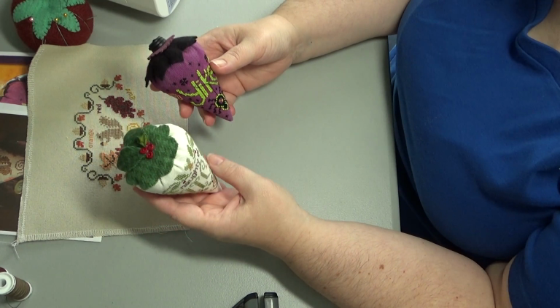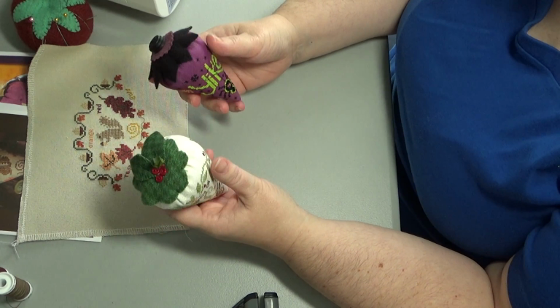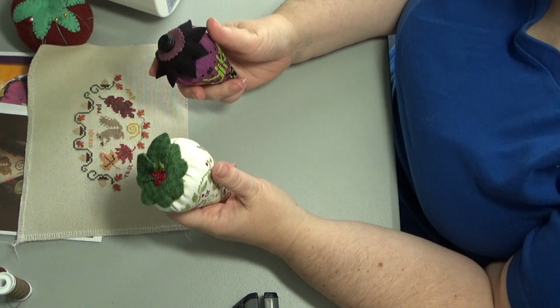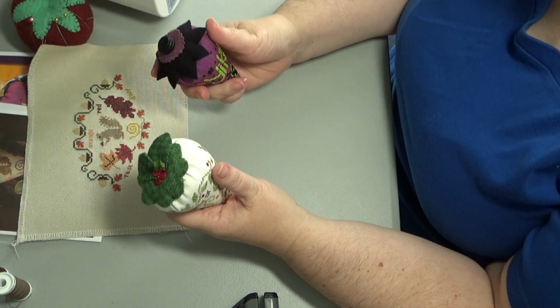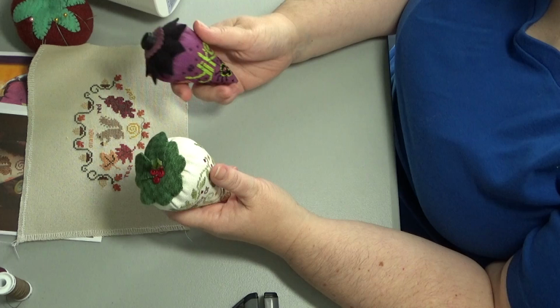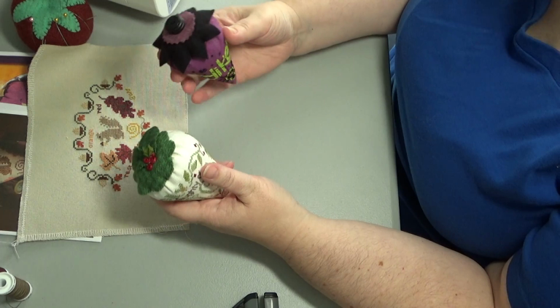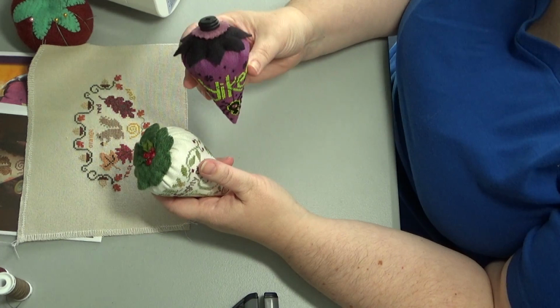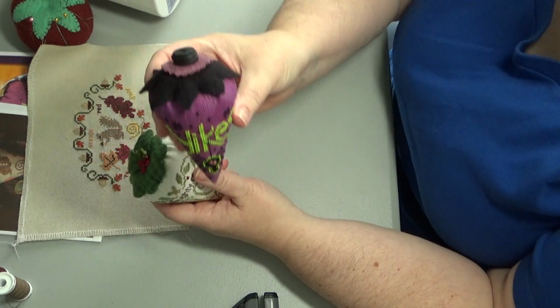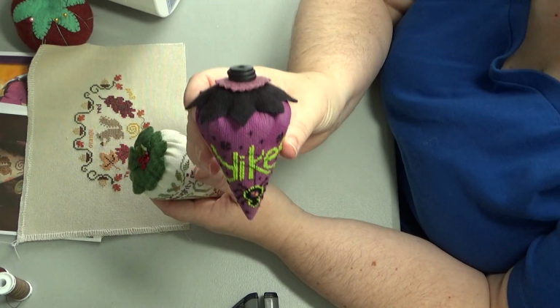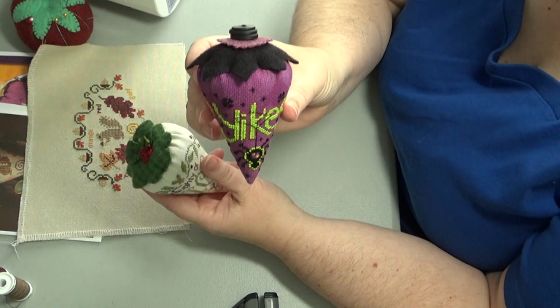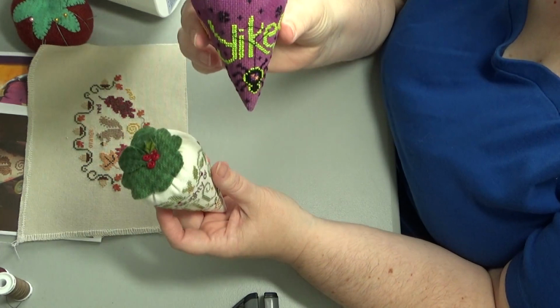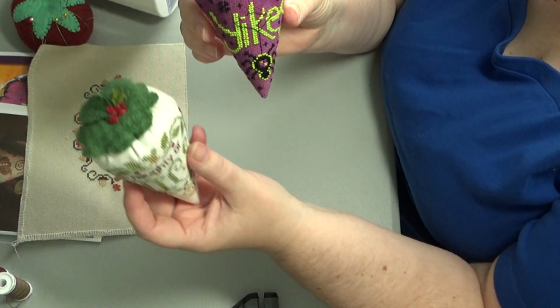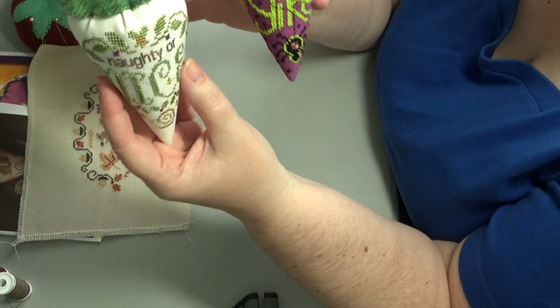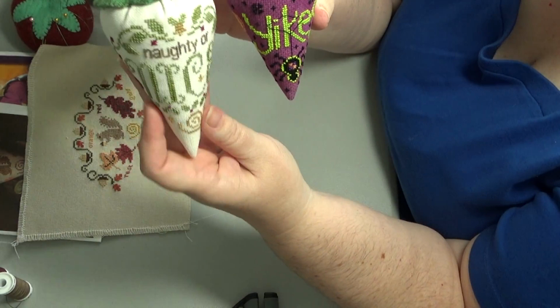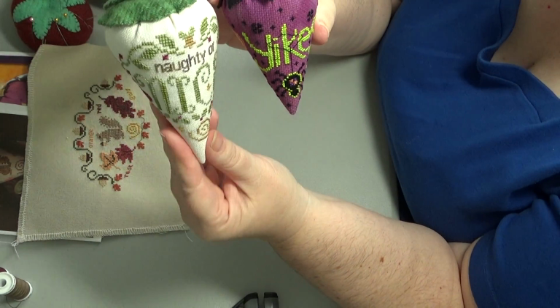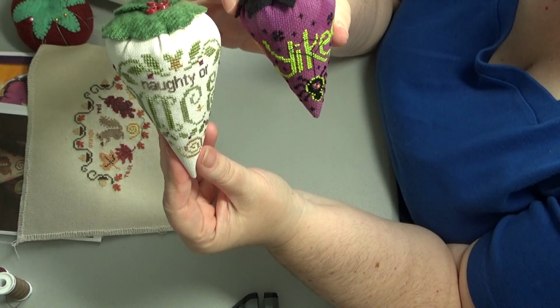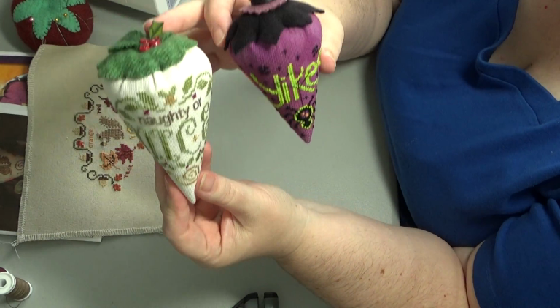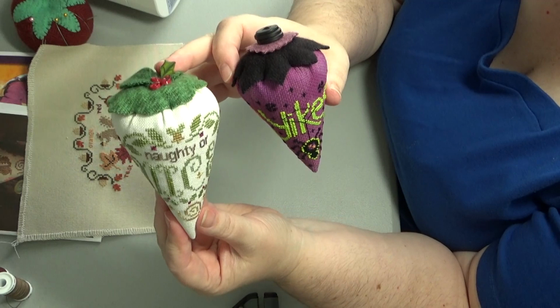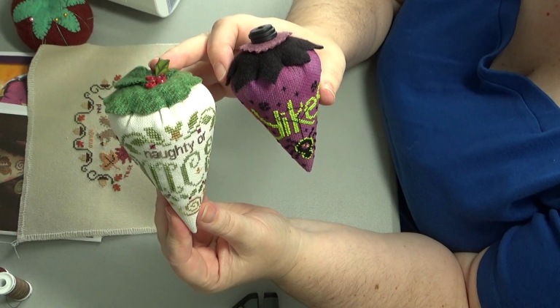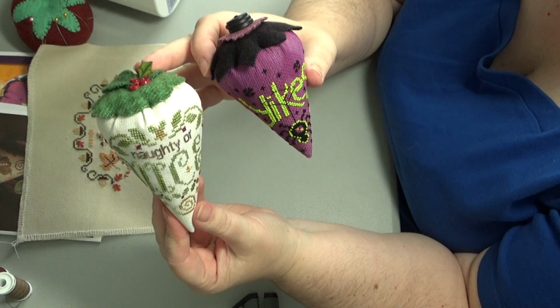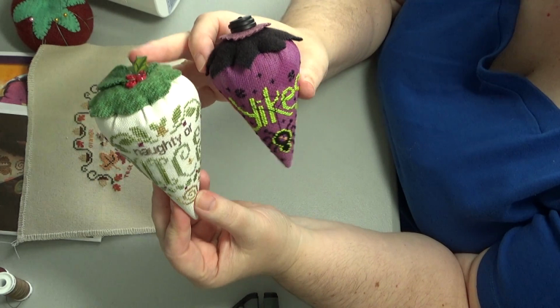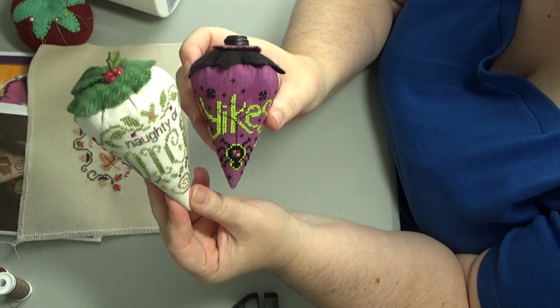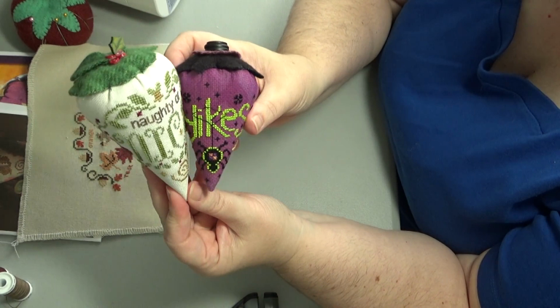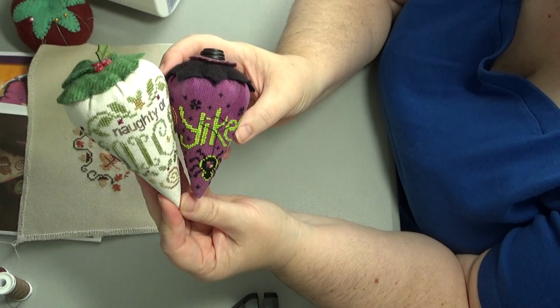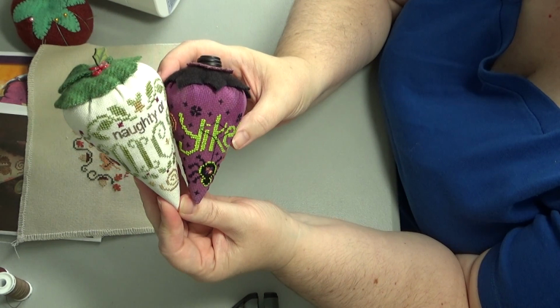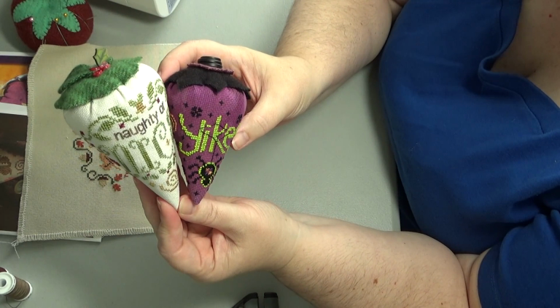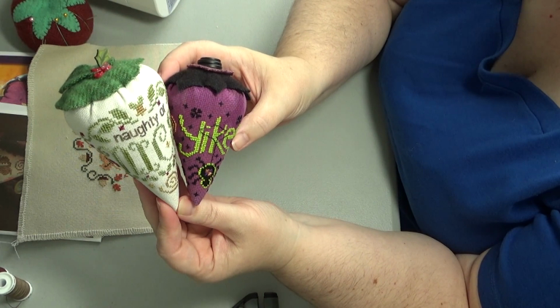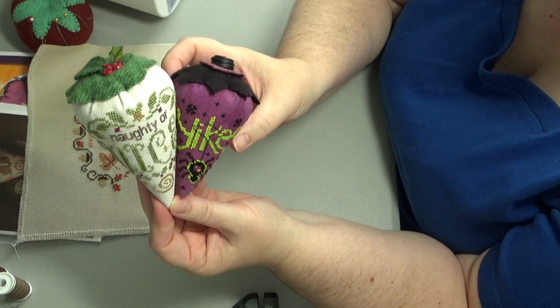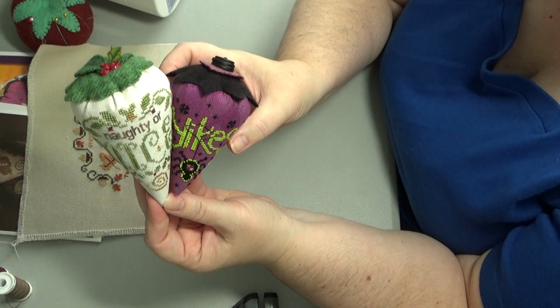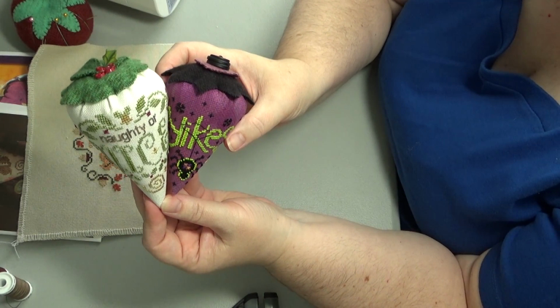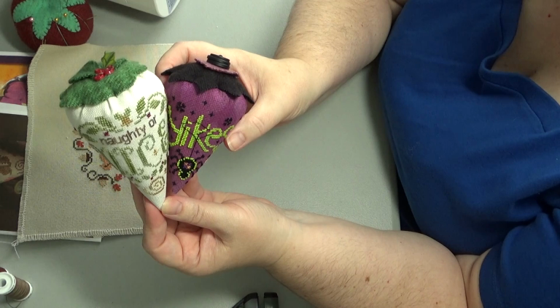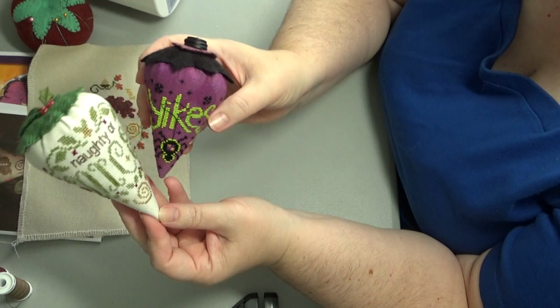This is an 18, that's why it's a little smaller. In this one I stitched on a 32 count, so a 16. You can see the difference in size — they are a little smaller.